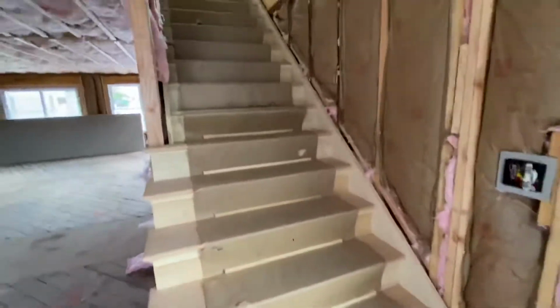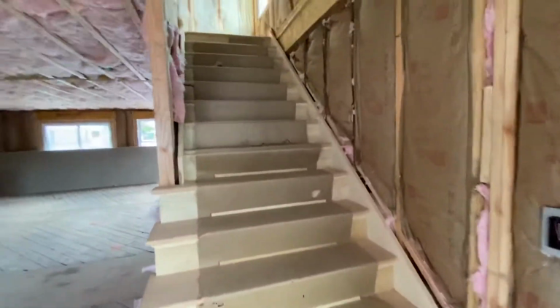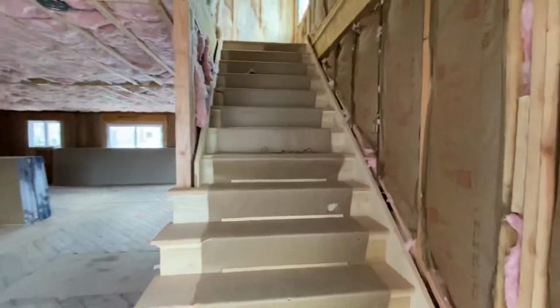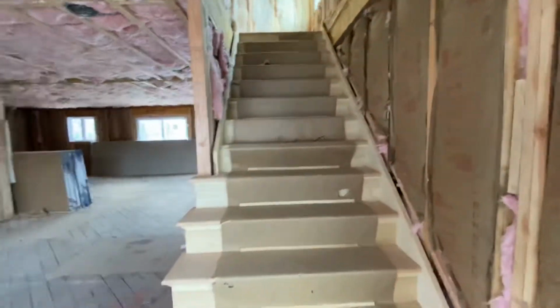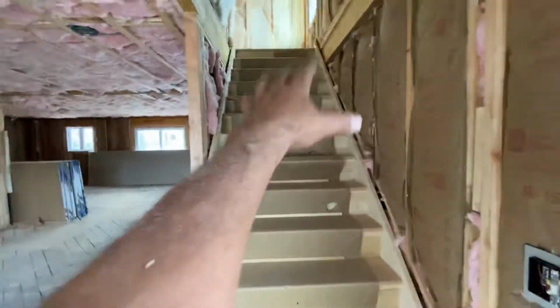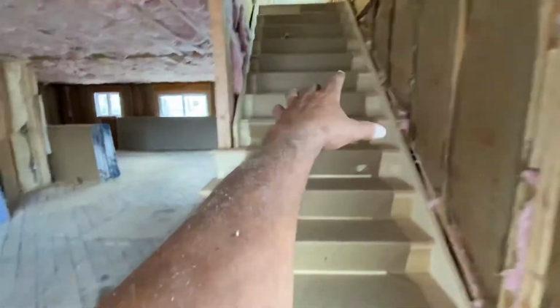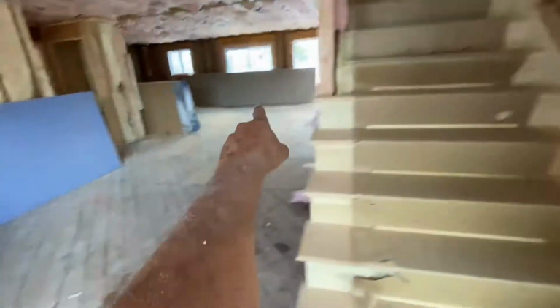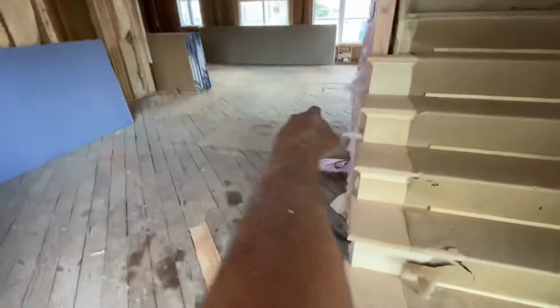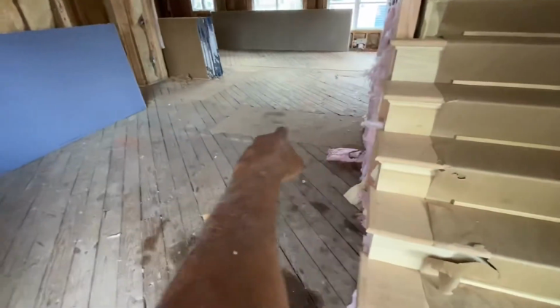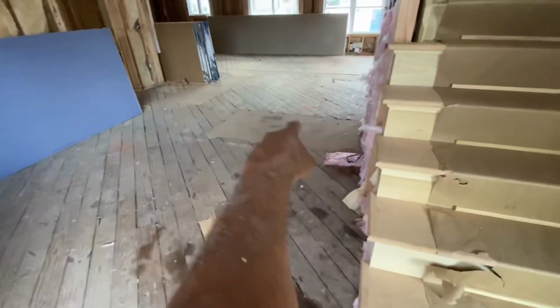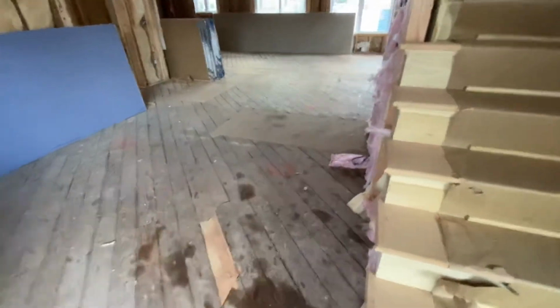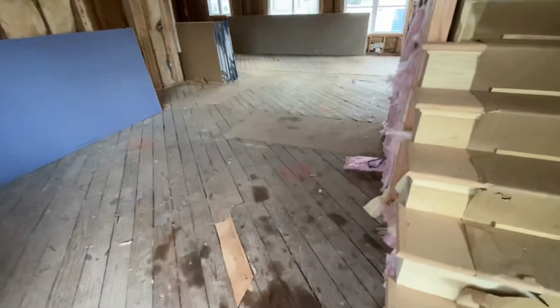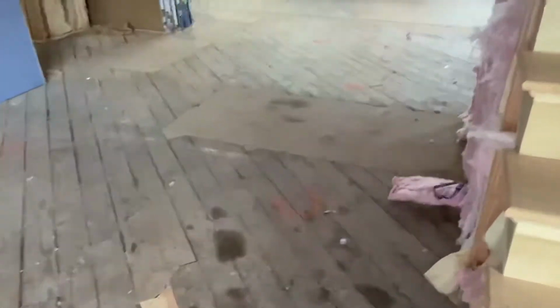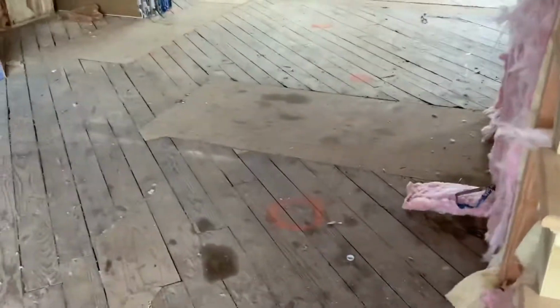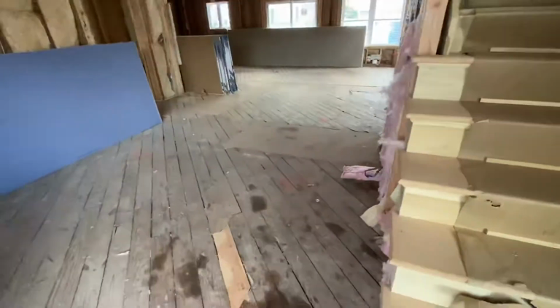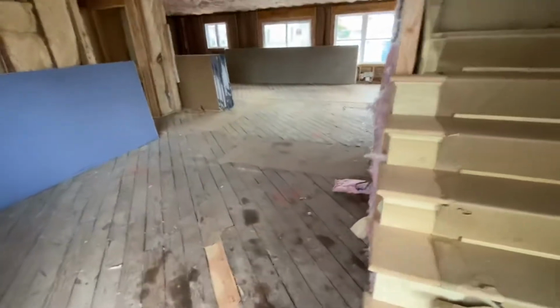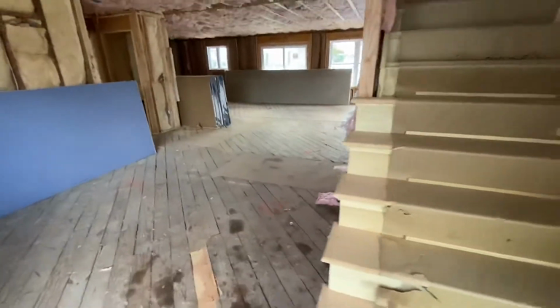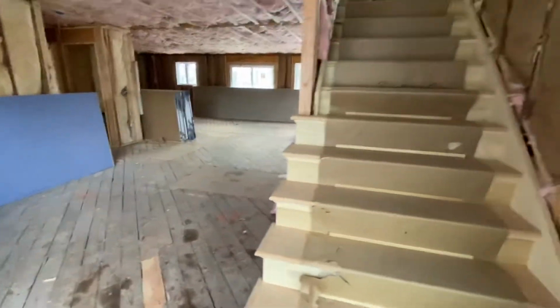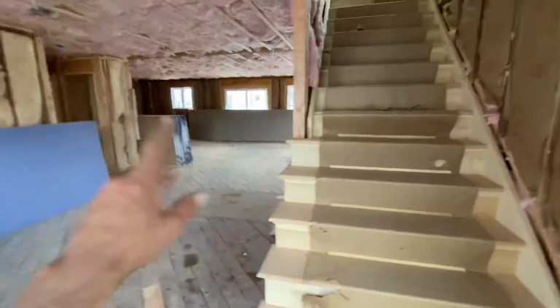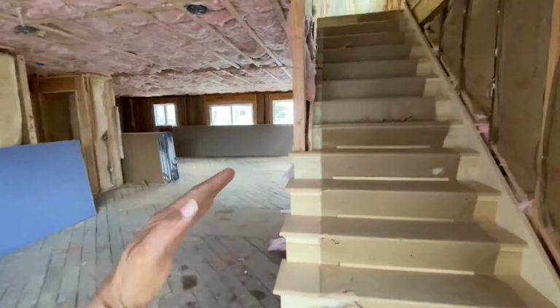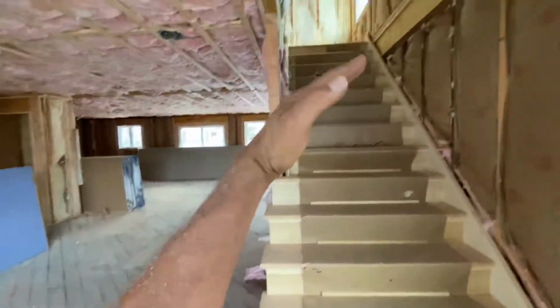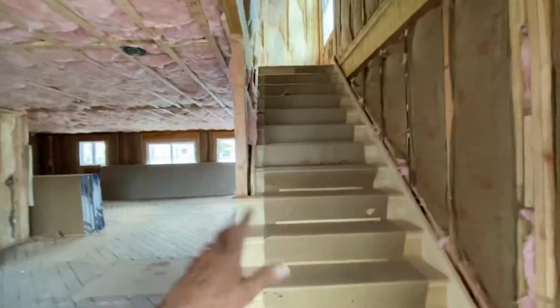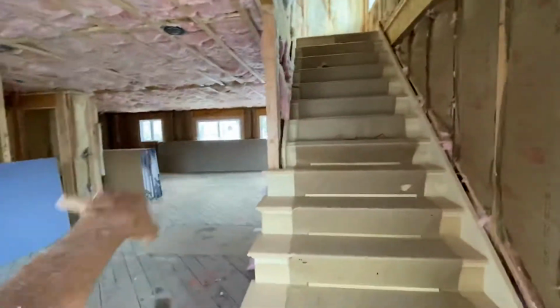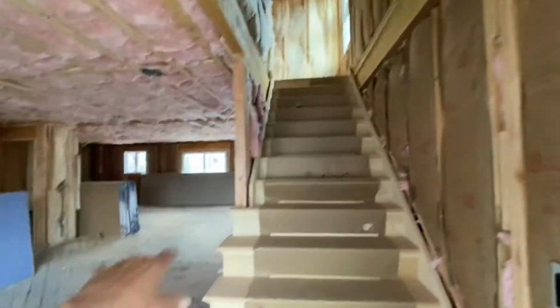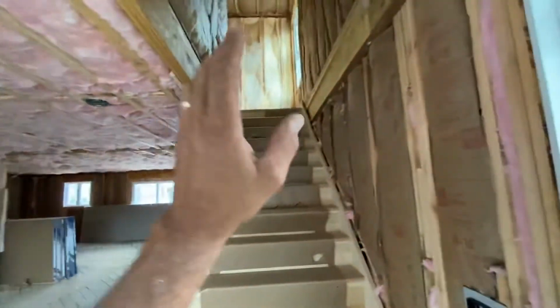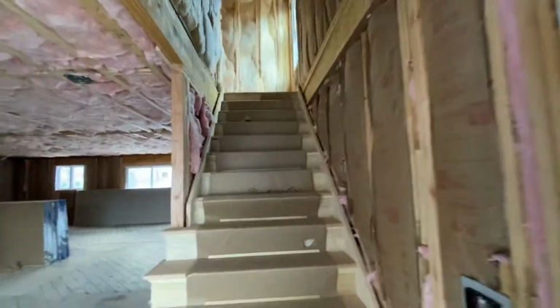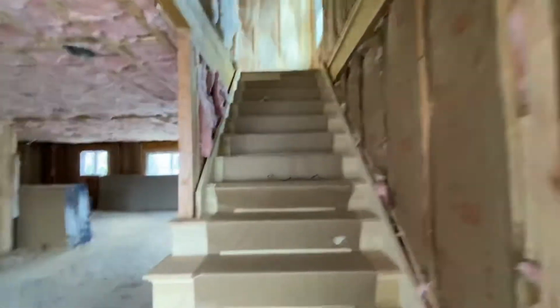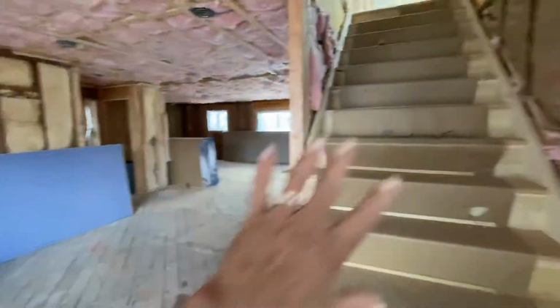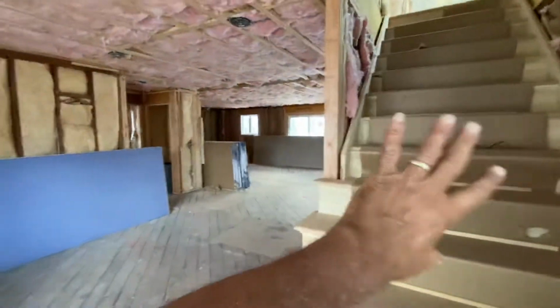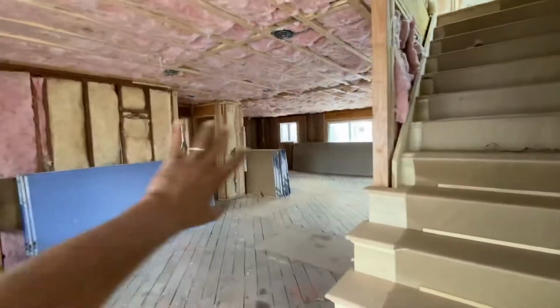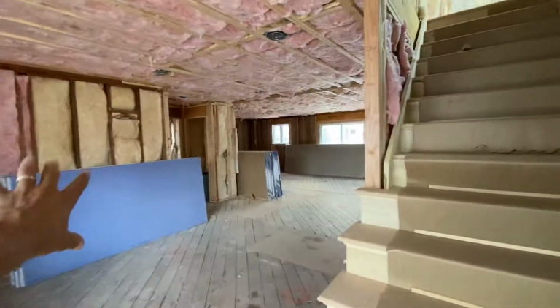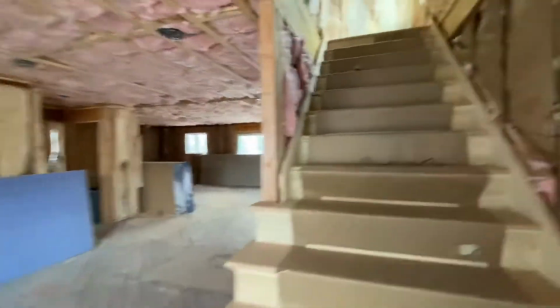Guys, take a look at the staircase. This staircase used to be right over there where that patch of plywood is, right there. We relocated the stairs — they used to go in this direction. We pulled them out and relocated them. It allows you to open up the whole first floor plan.